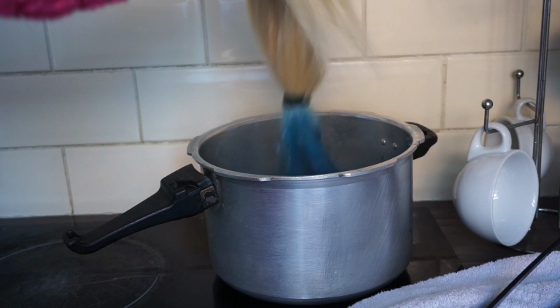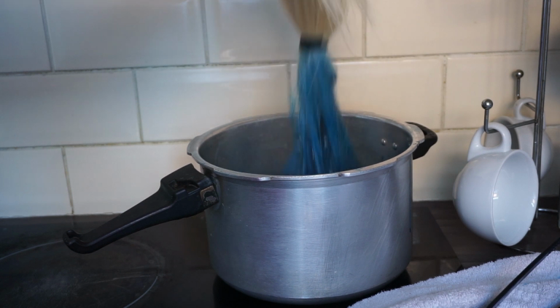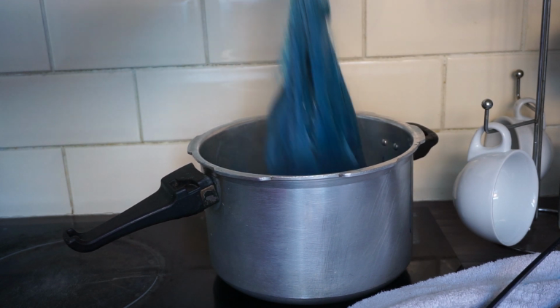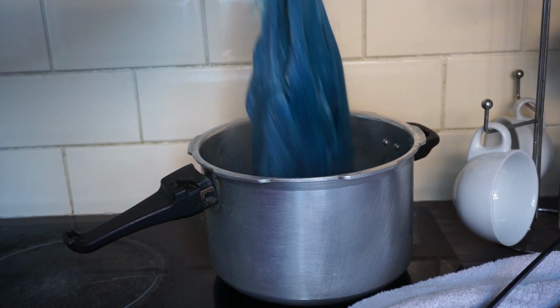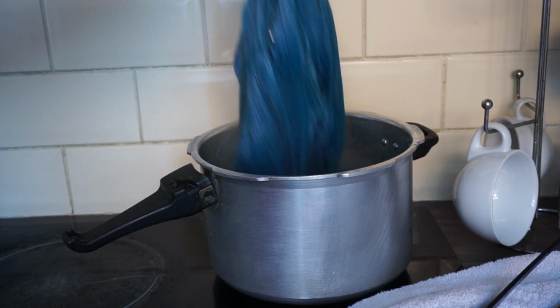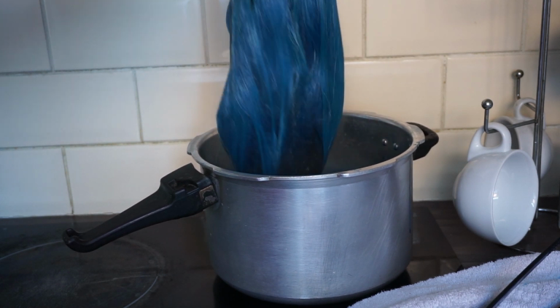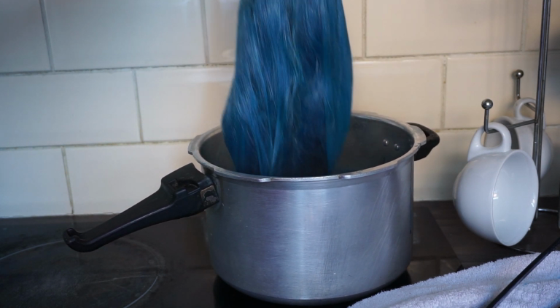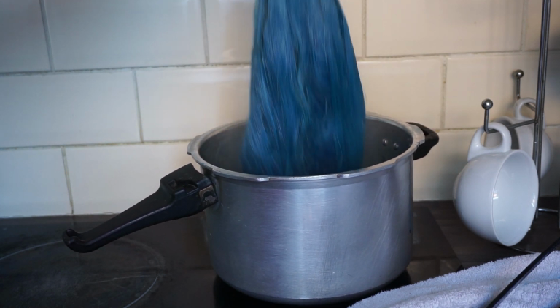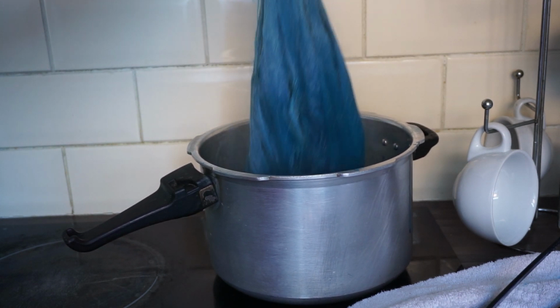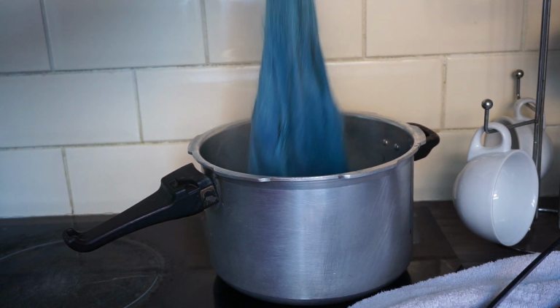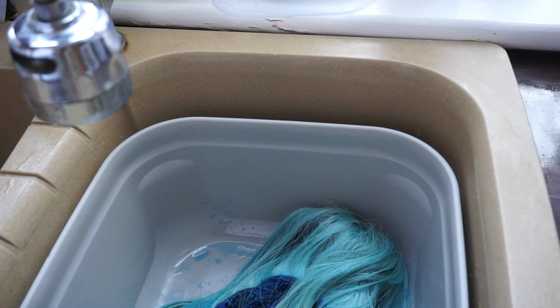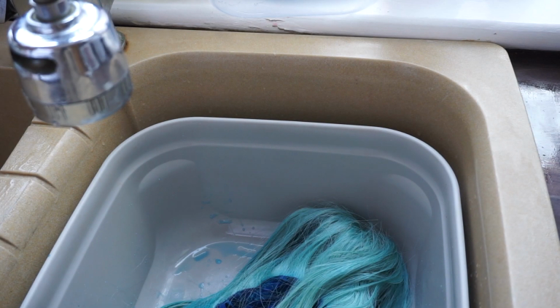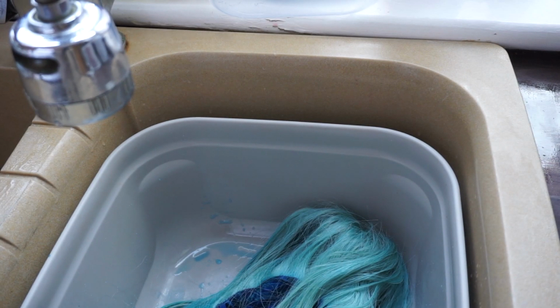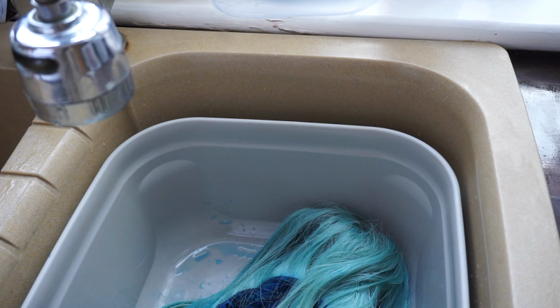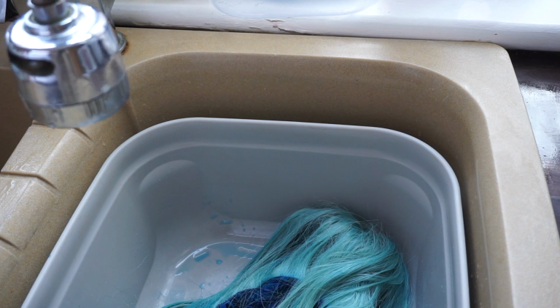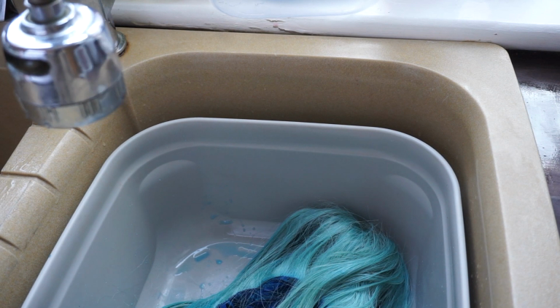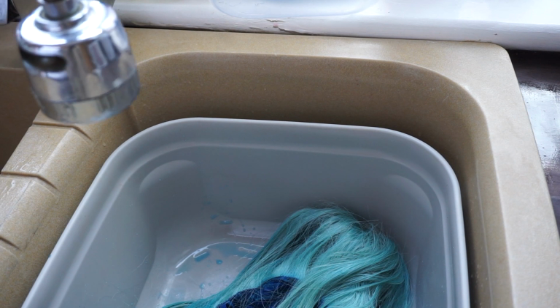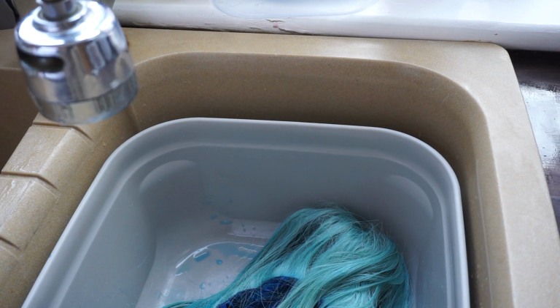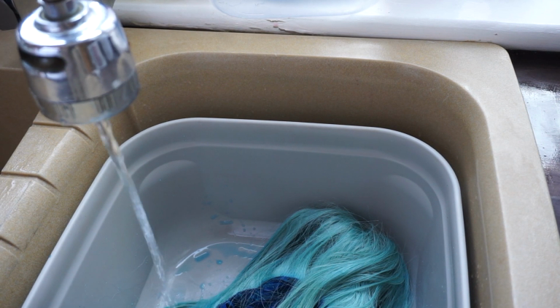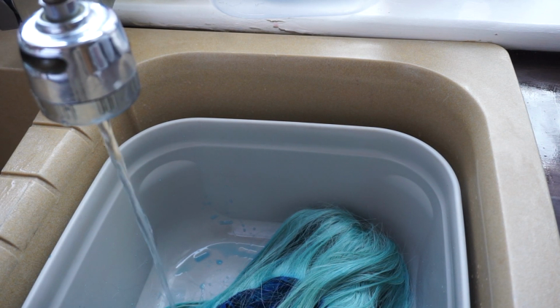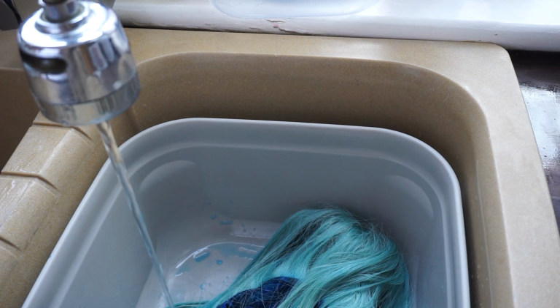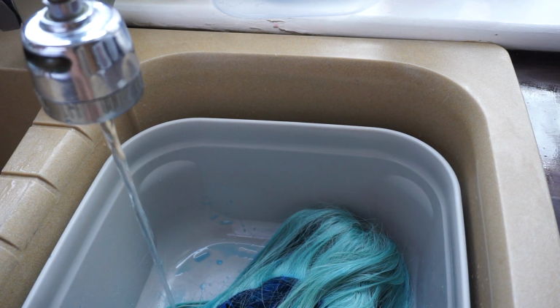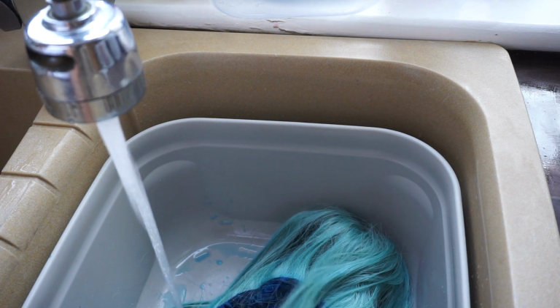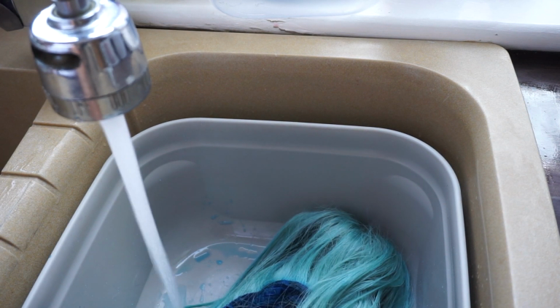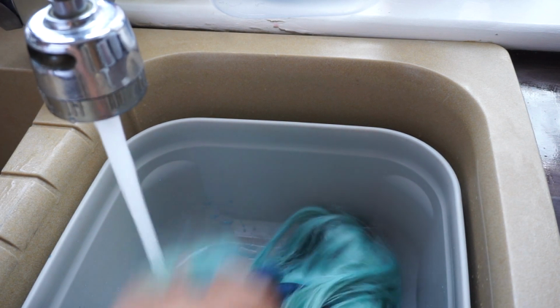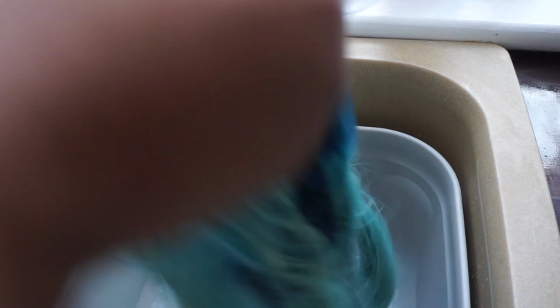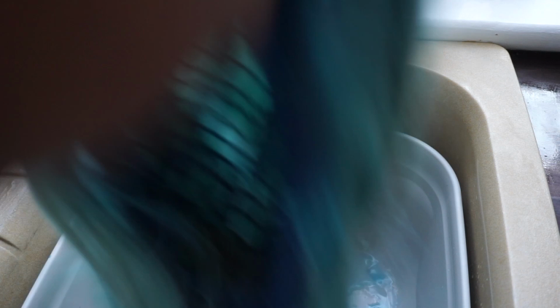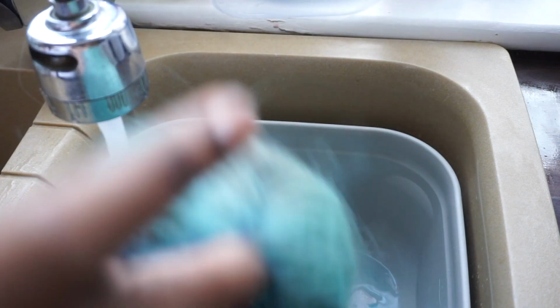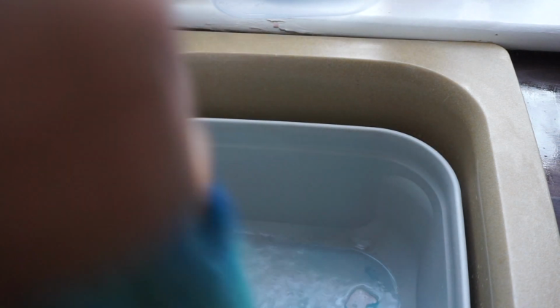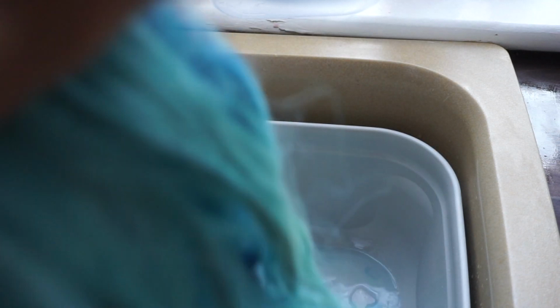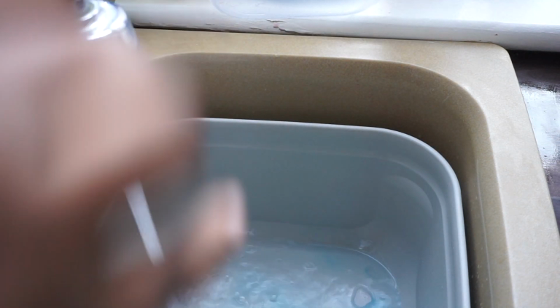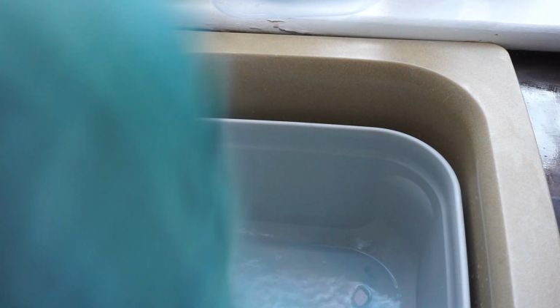I also did the ends. You have to take it off the heat — do not put it in there while it's on the heat — and you also need to make sure that the wig is heat resistant.